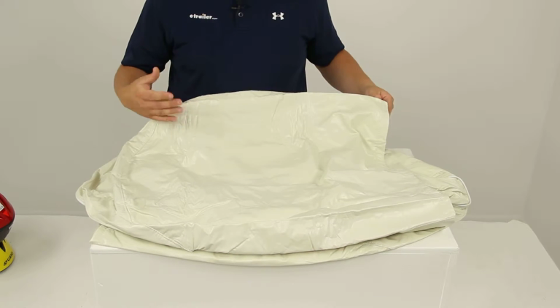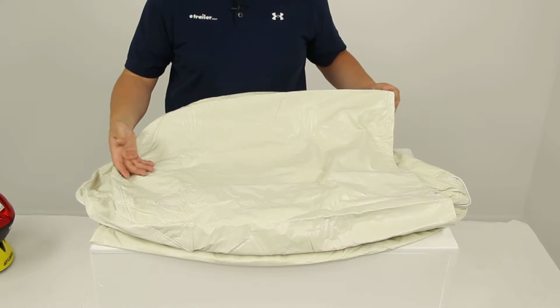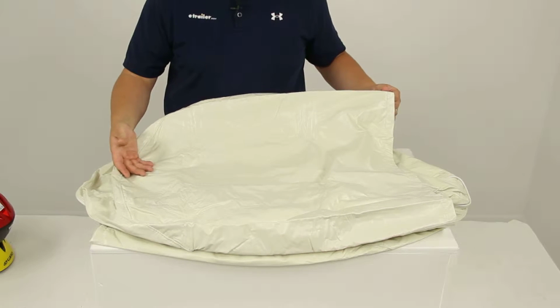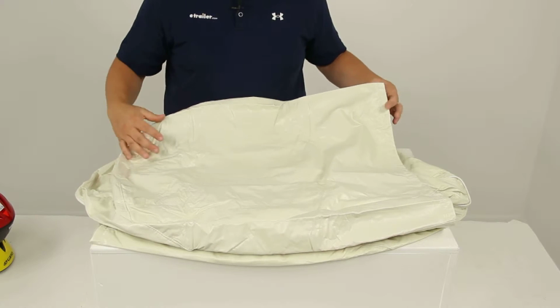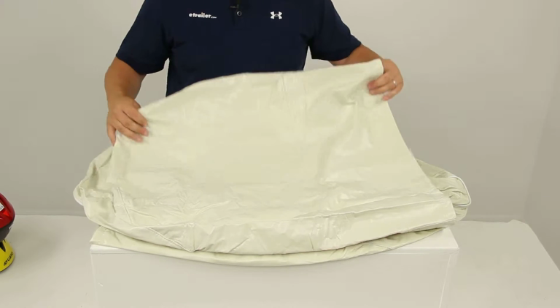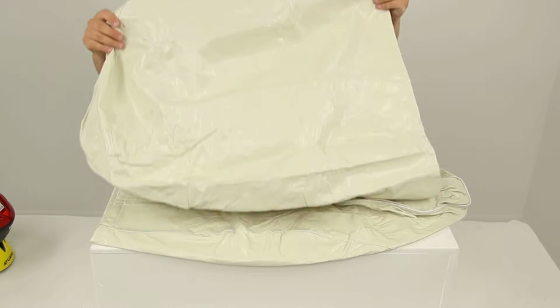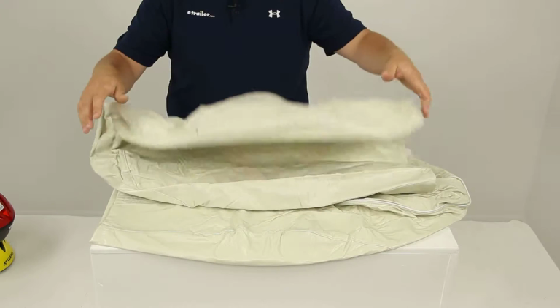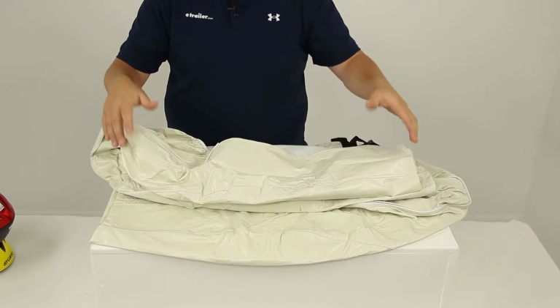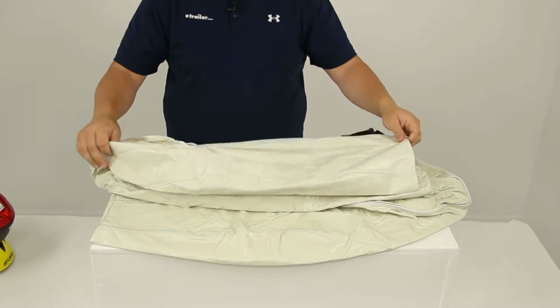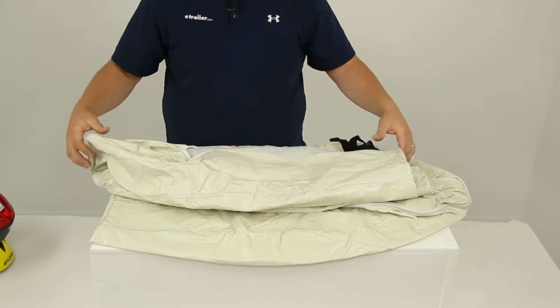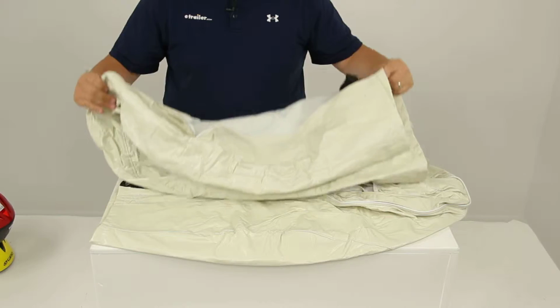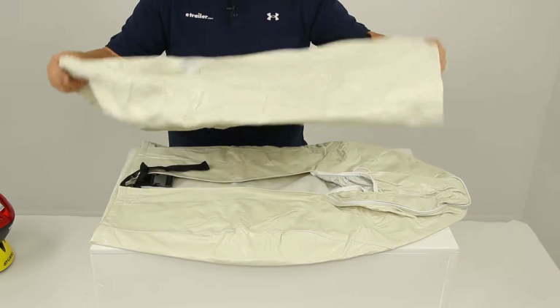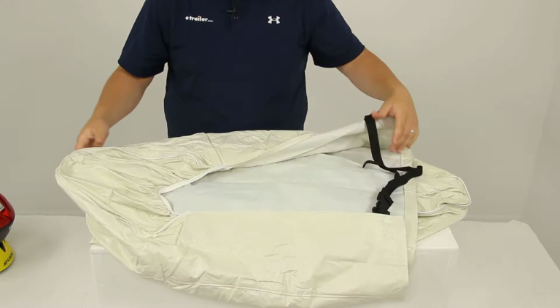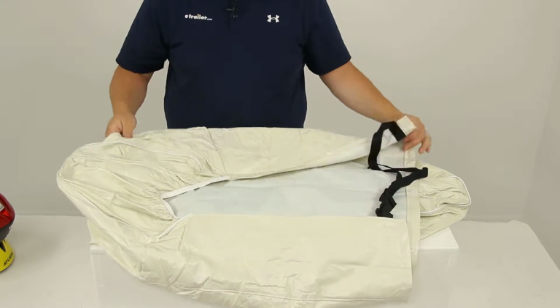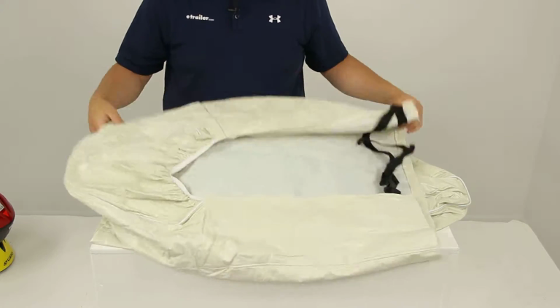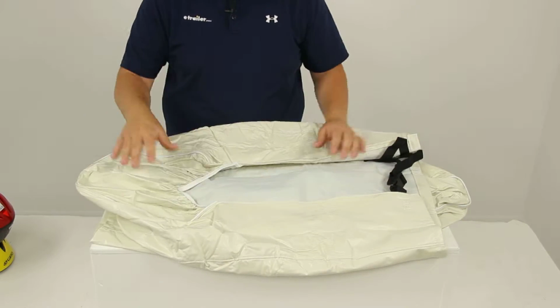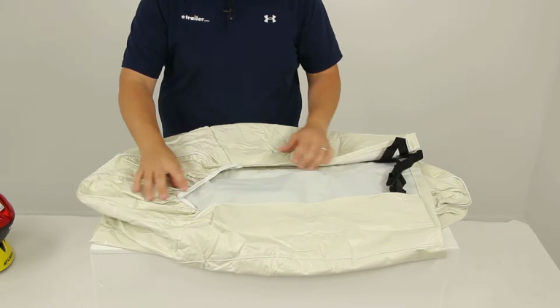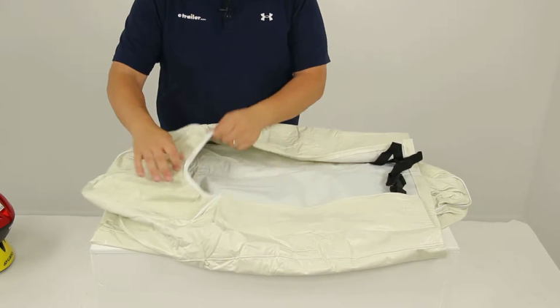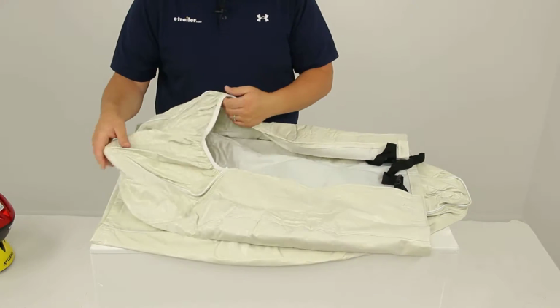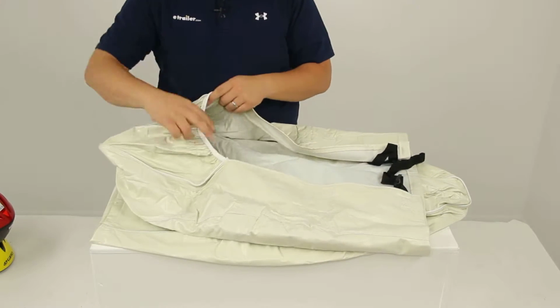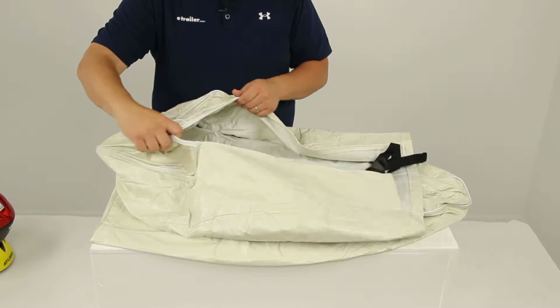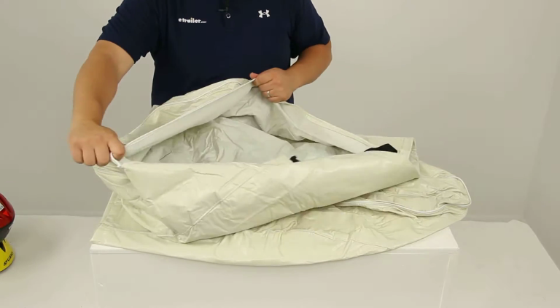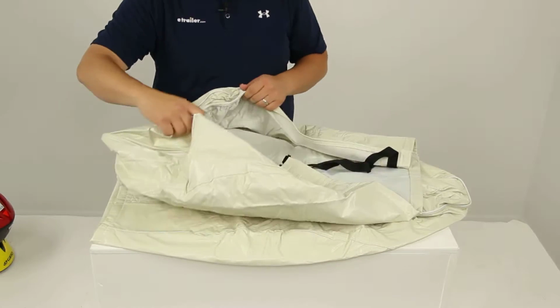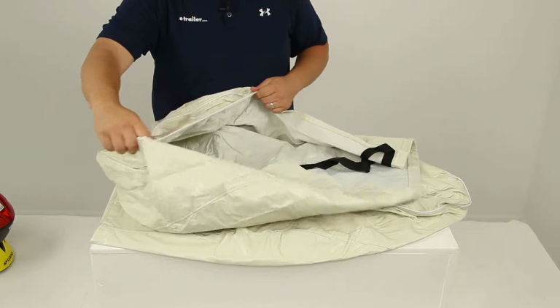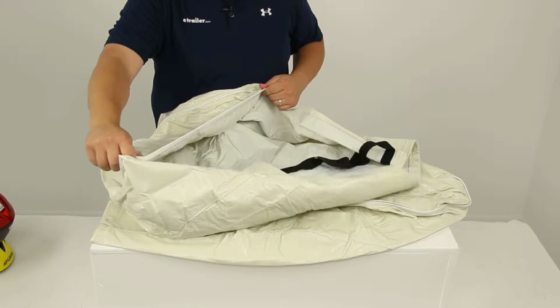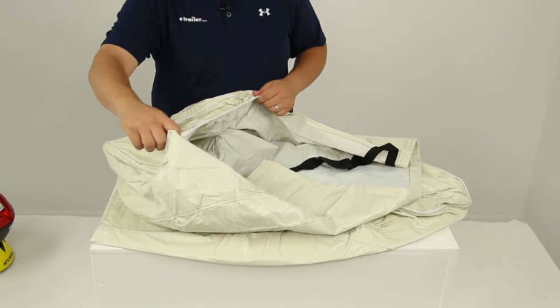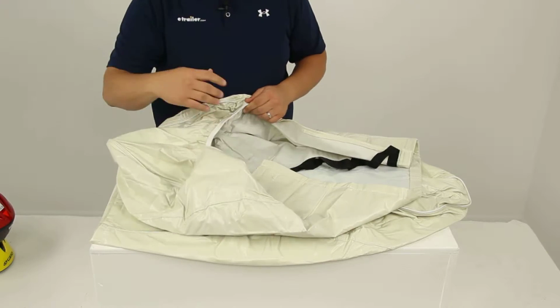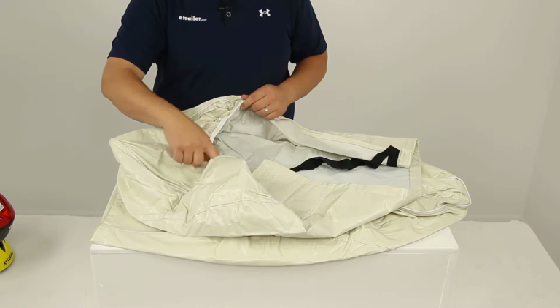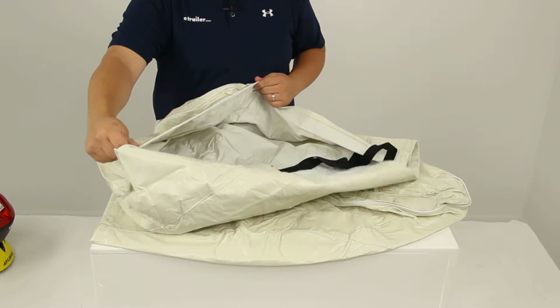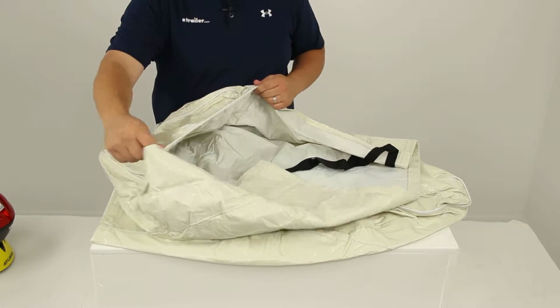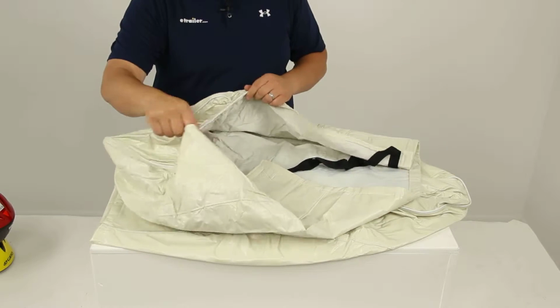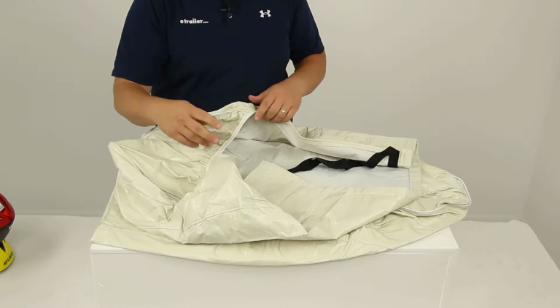Again, it has a nice colonial white color, designed to fit 30 to 32 inch tires, and two covers are included. You can see here on the back side it does have the elastic, so that's going to allow it to form and stretch over the top of the tire as you place it over.